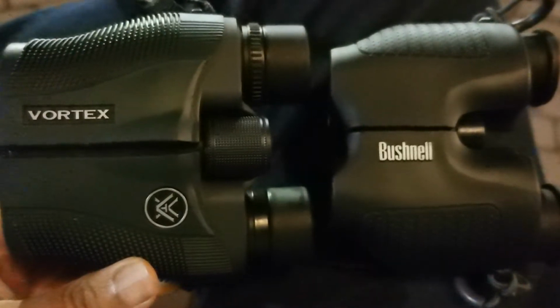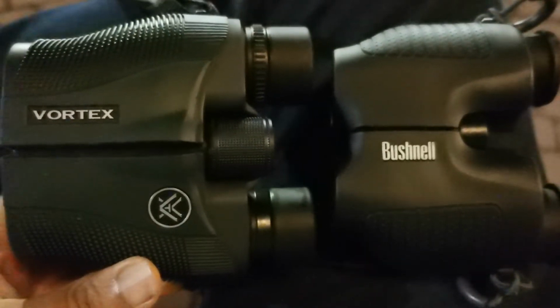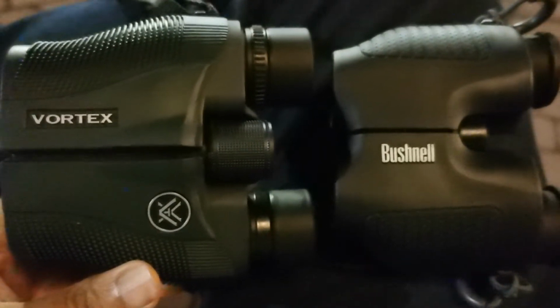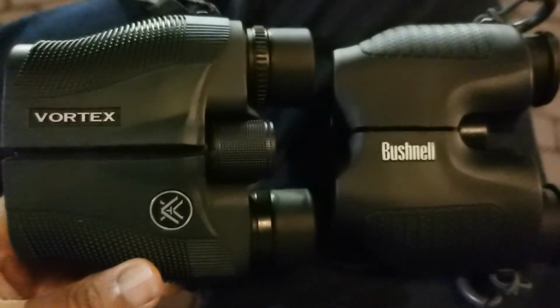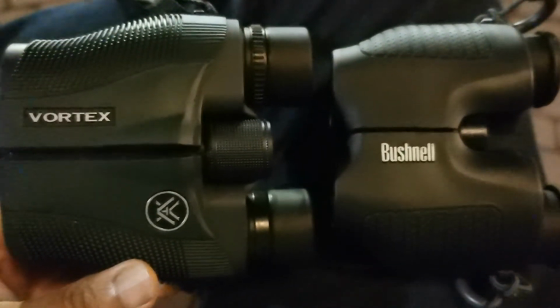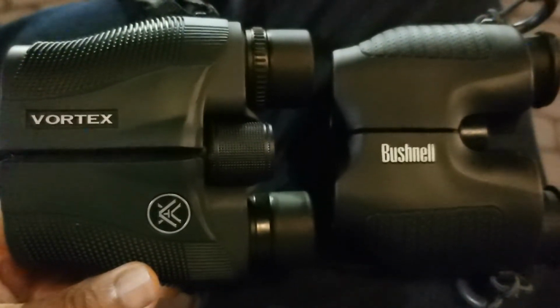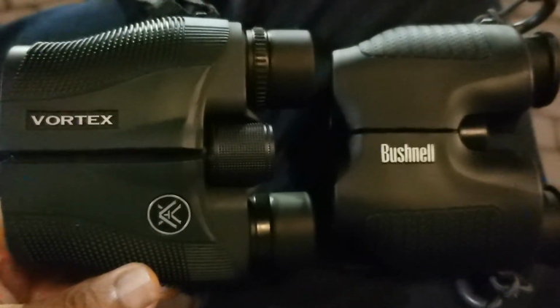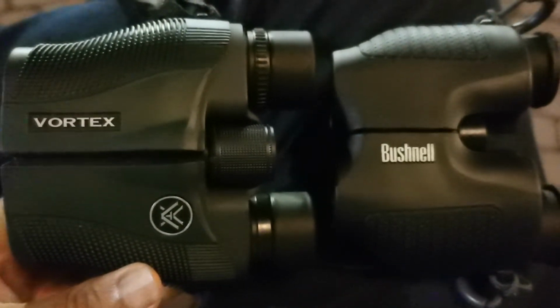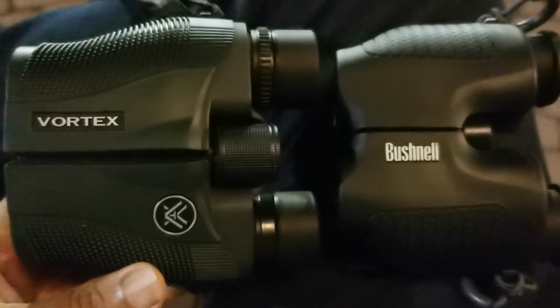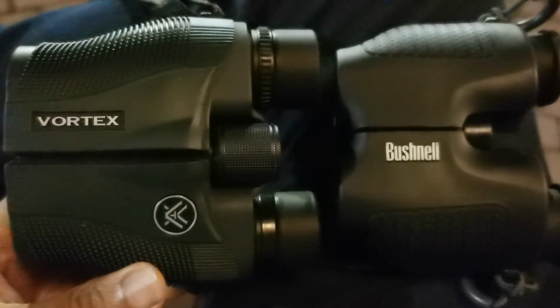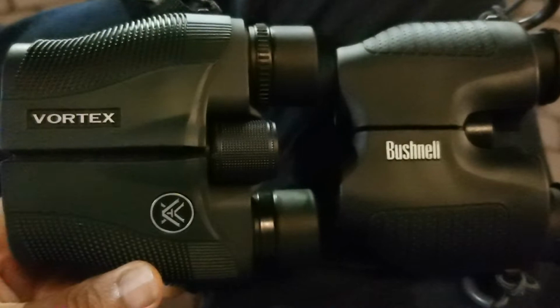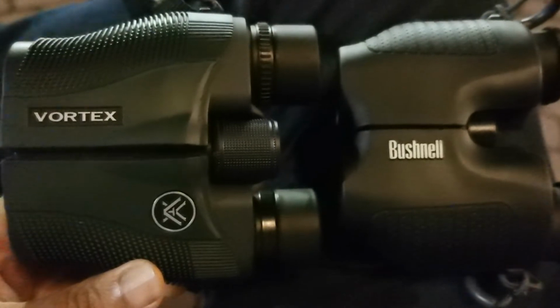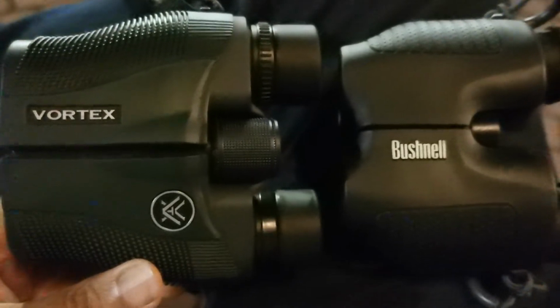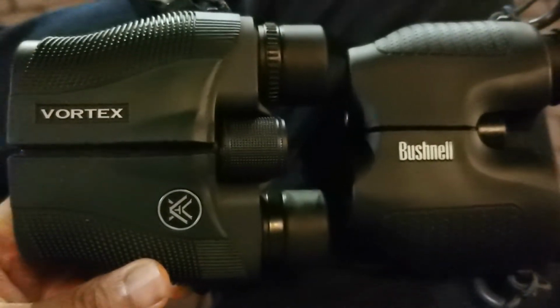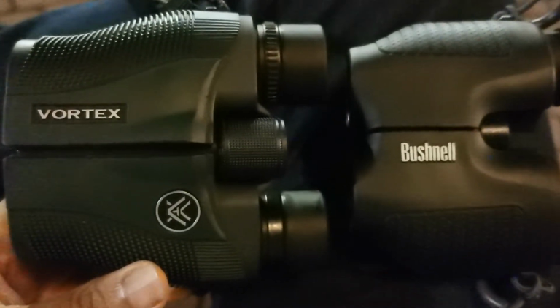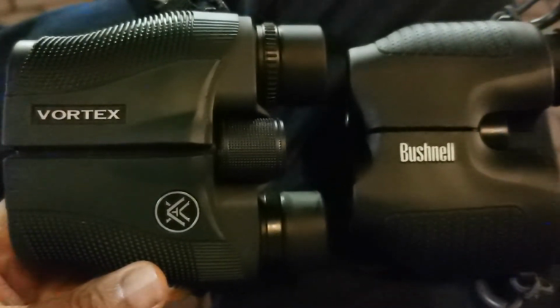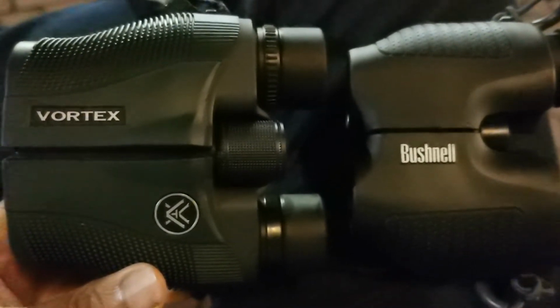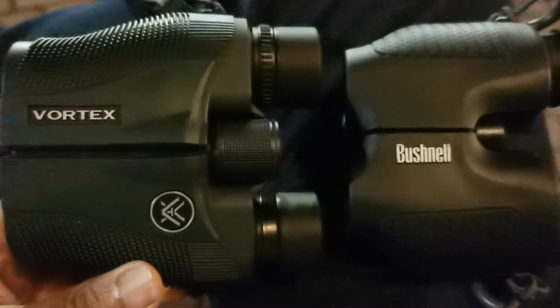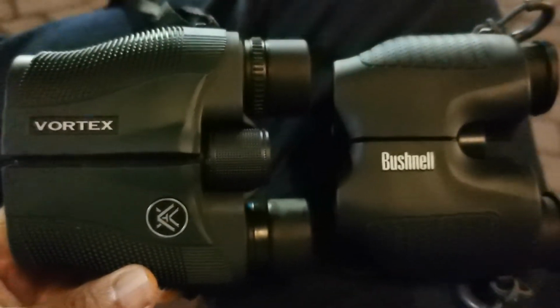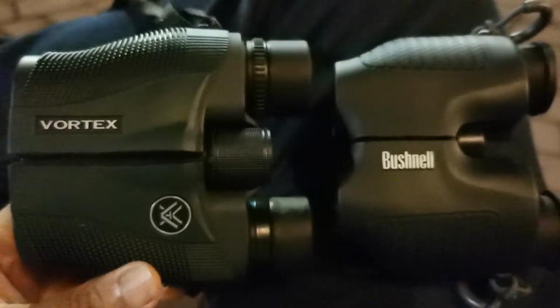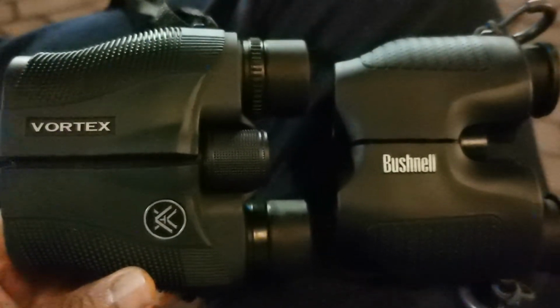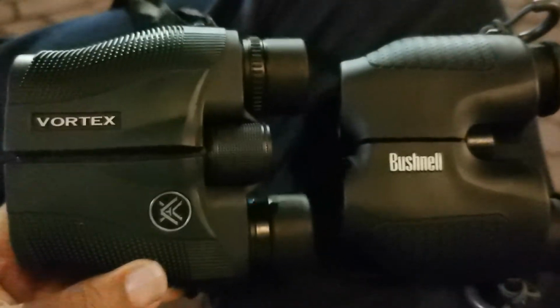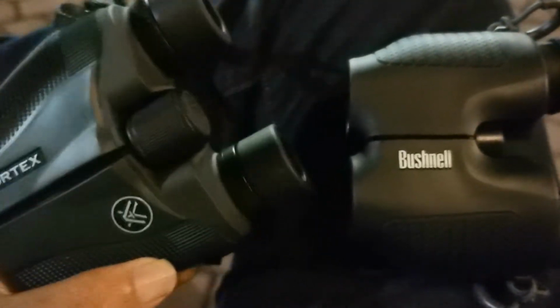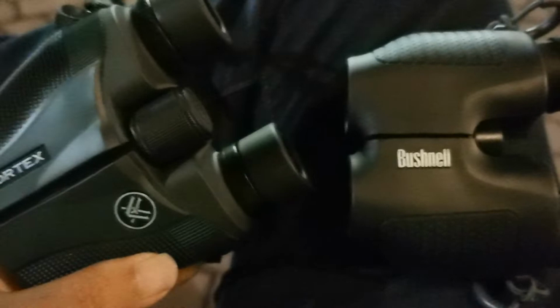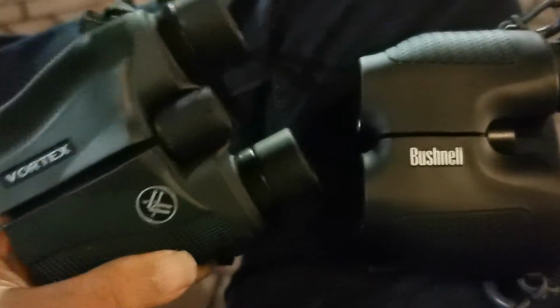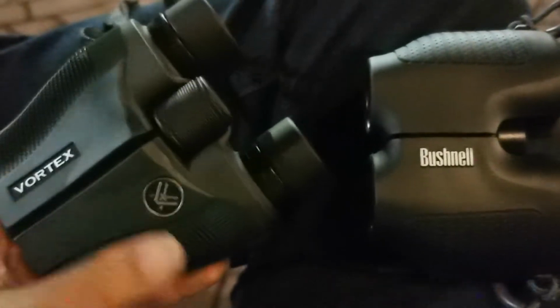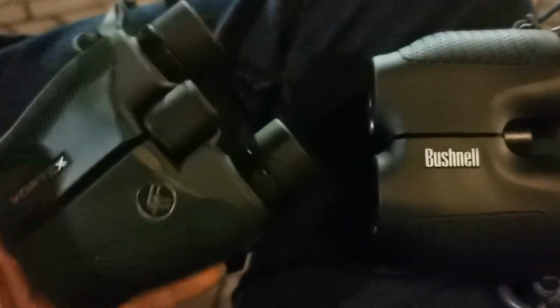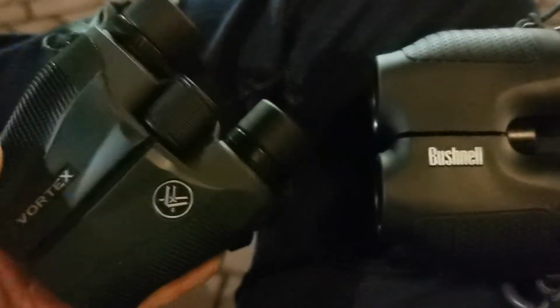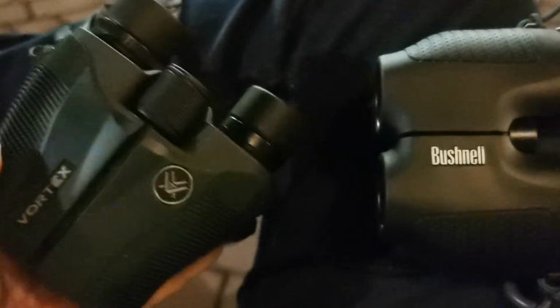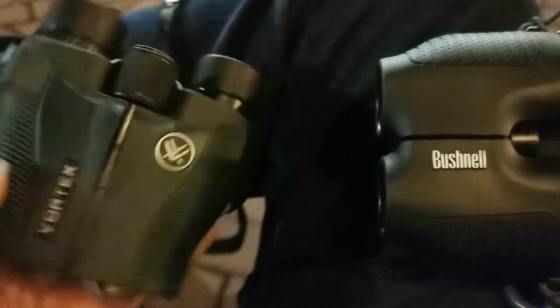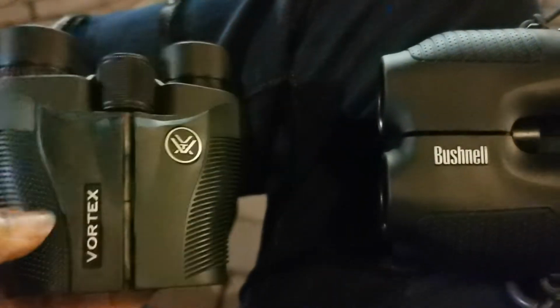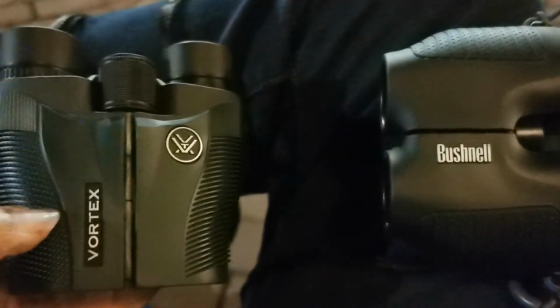An underestimated tool for the prepping community is a pair of optics kept in a go bag or, ideally, on your person on a daily basis.